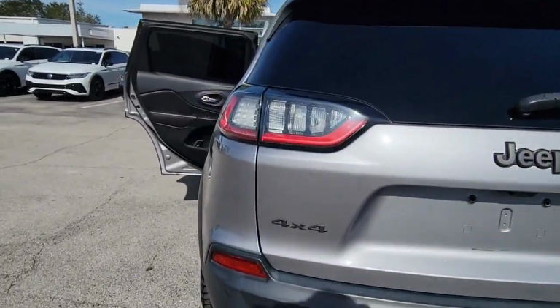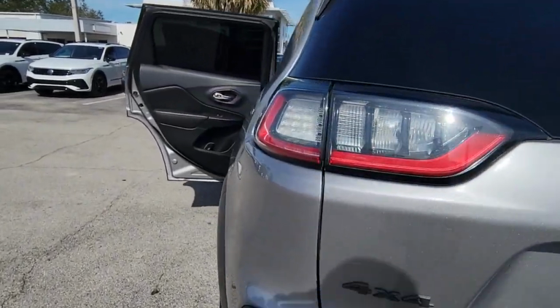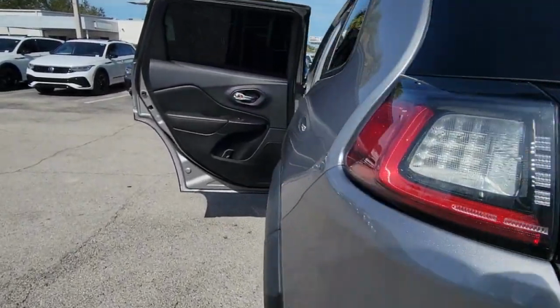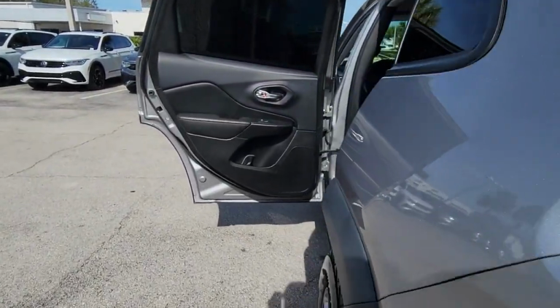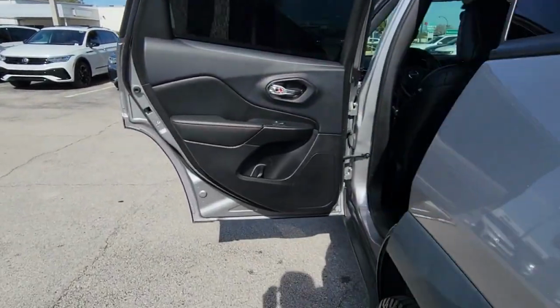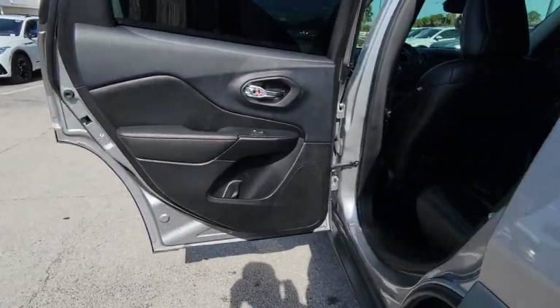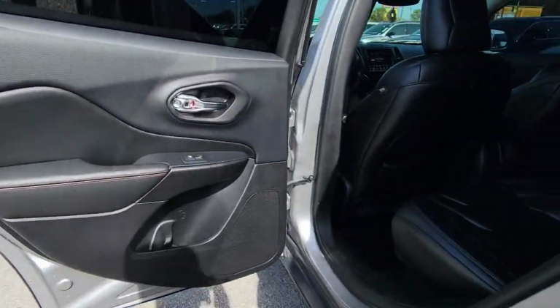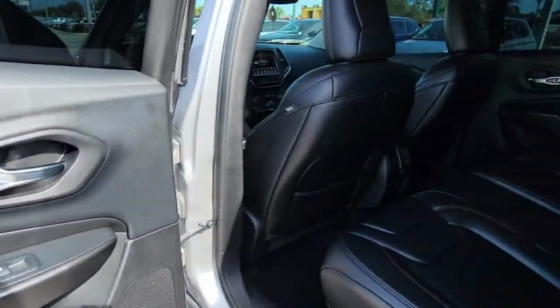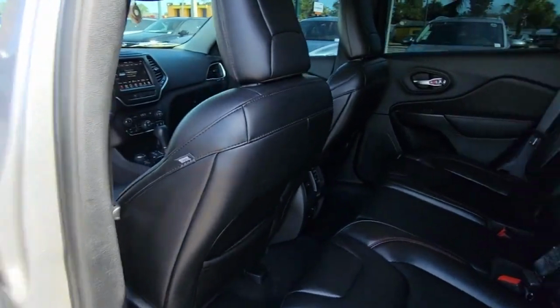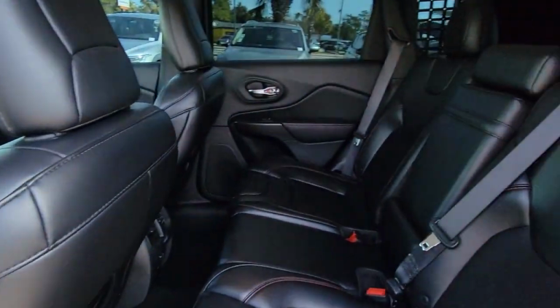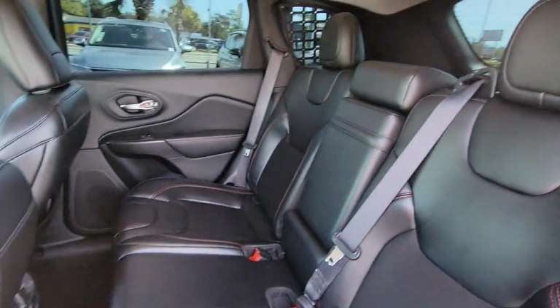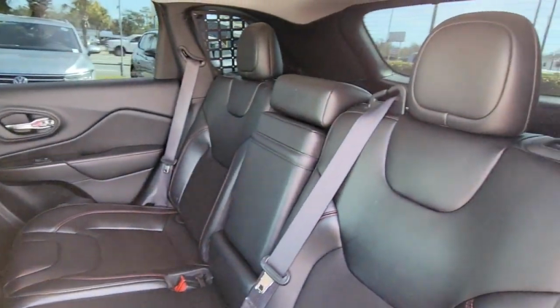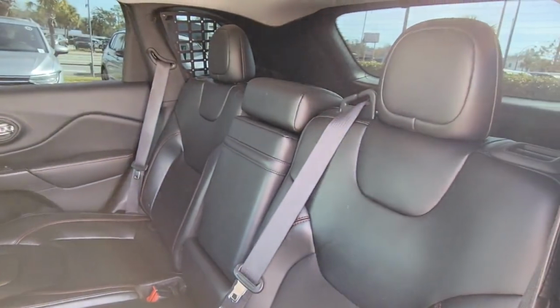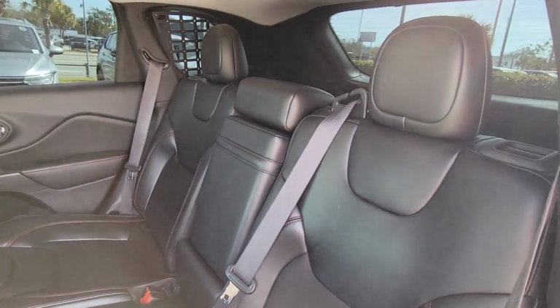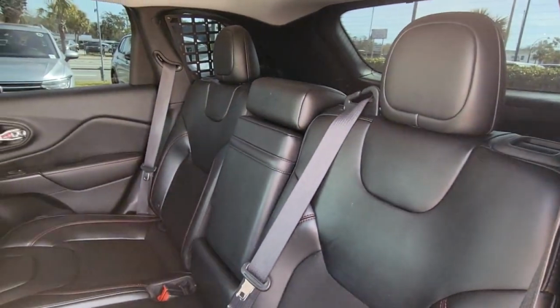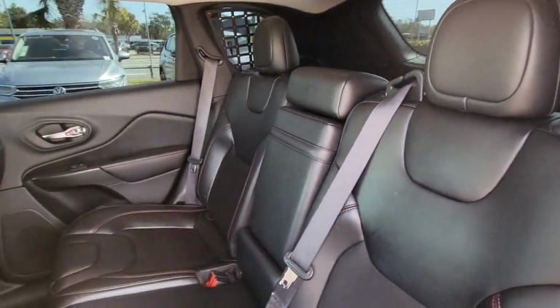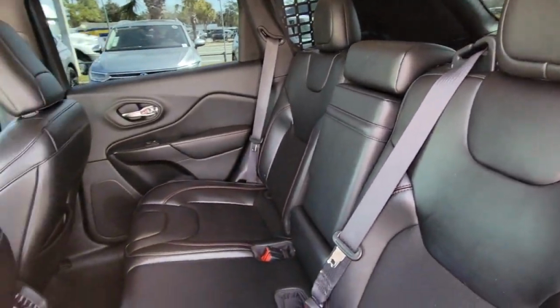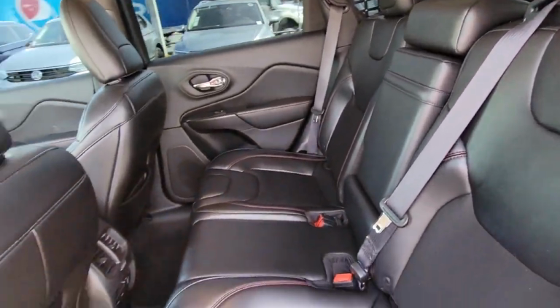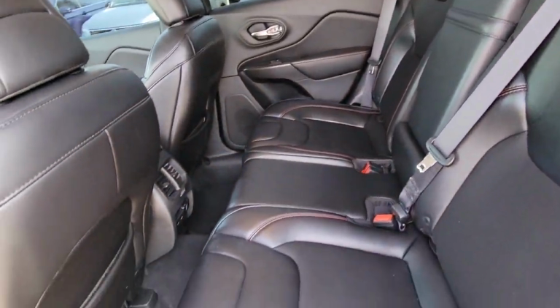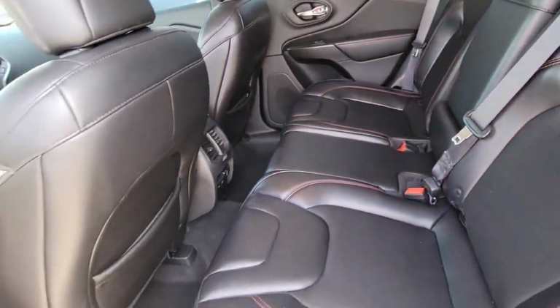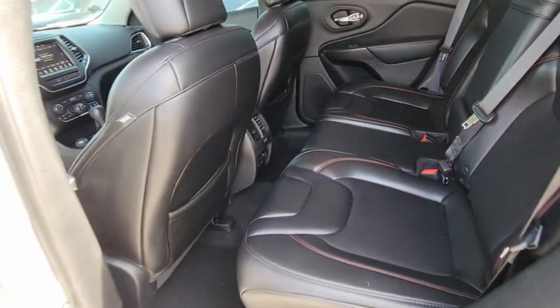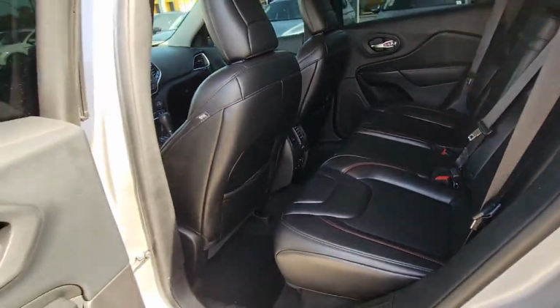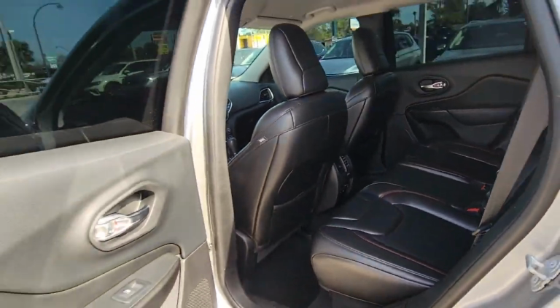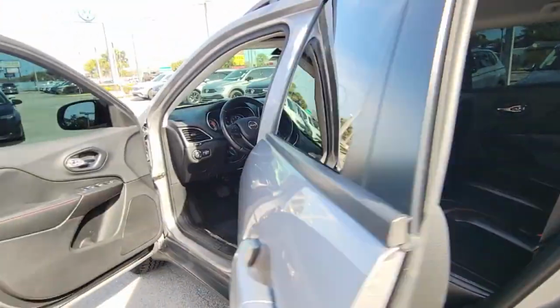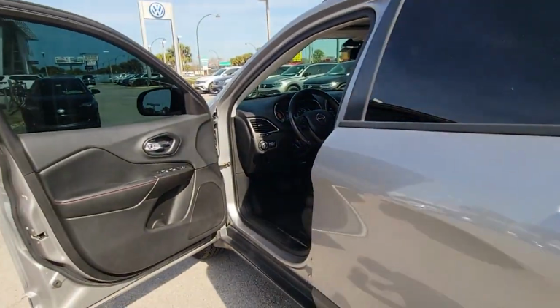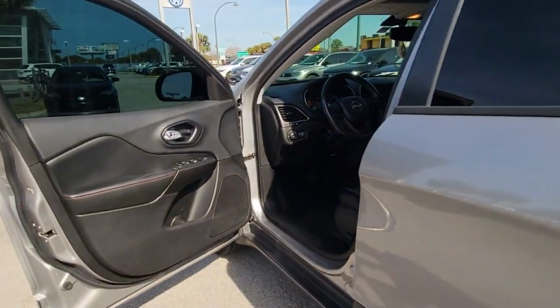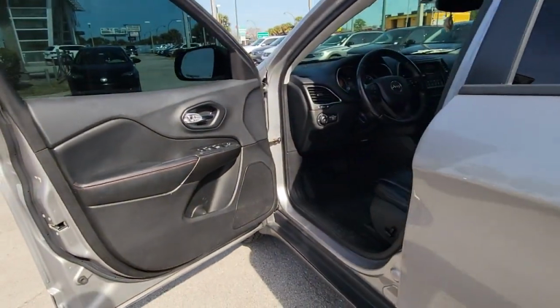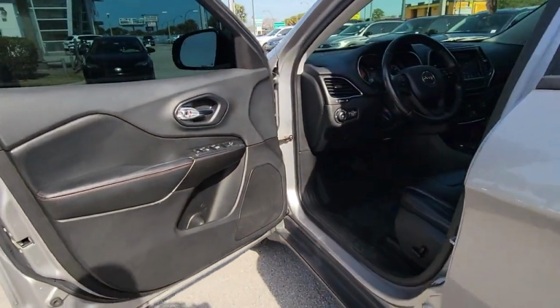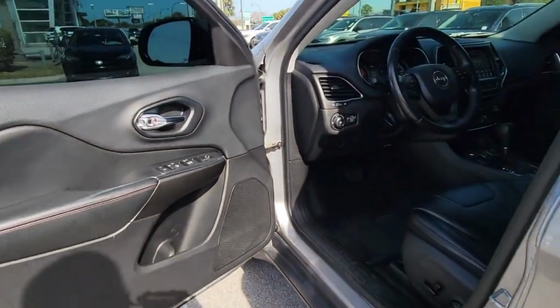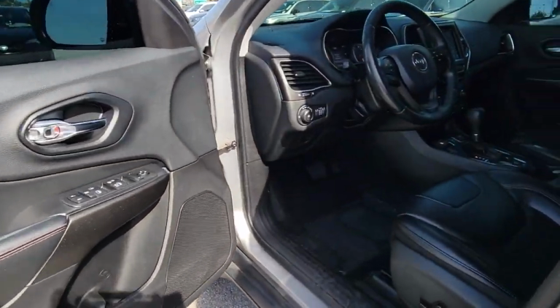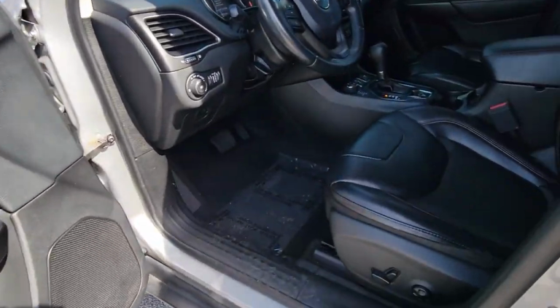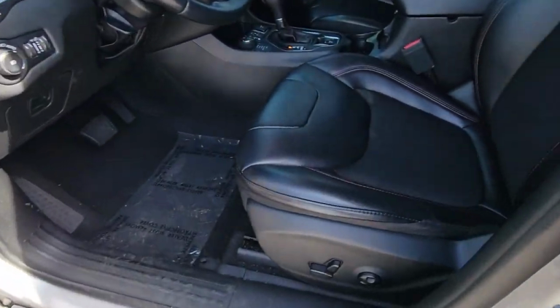Sun moonroof, keyless entry, heated mirrors, fog lamps, satellite radio, backup camera, power driver's seat, electronic stability control, aluminum wheels, and Bluetooth connection.